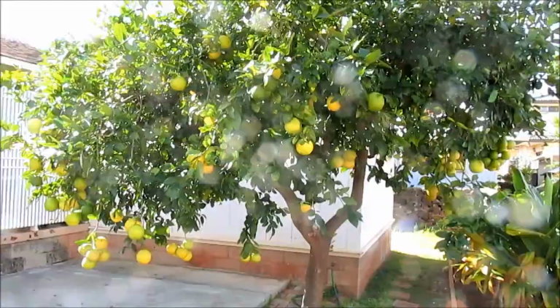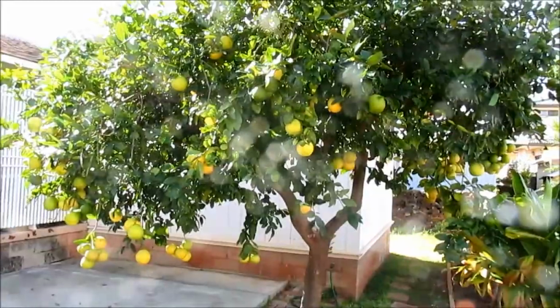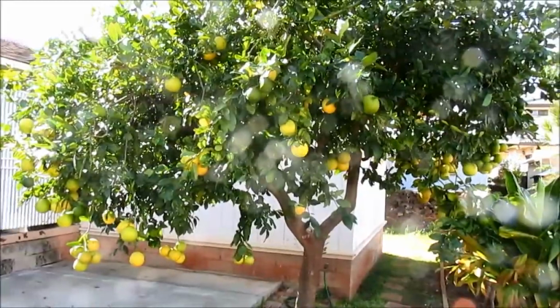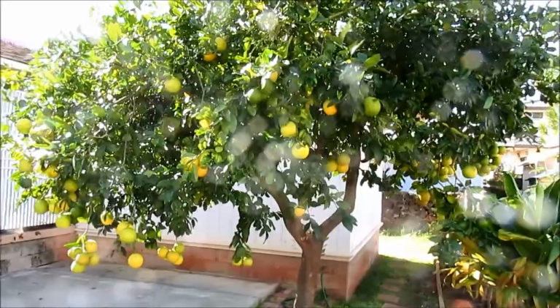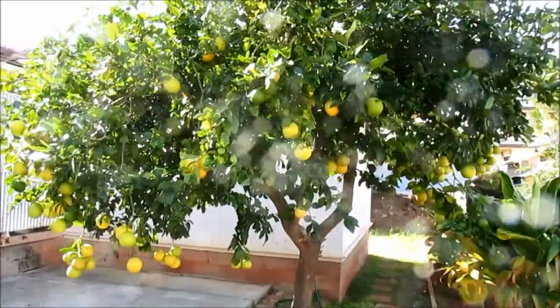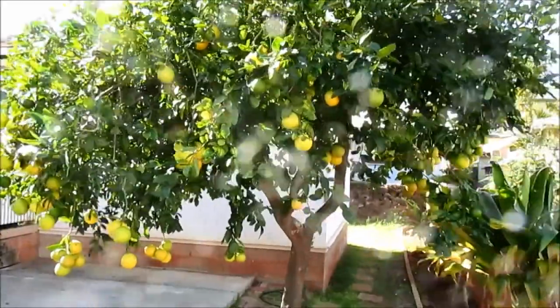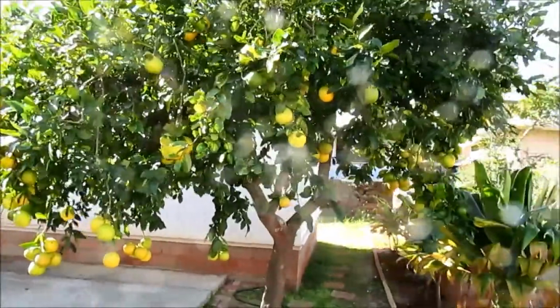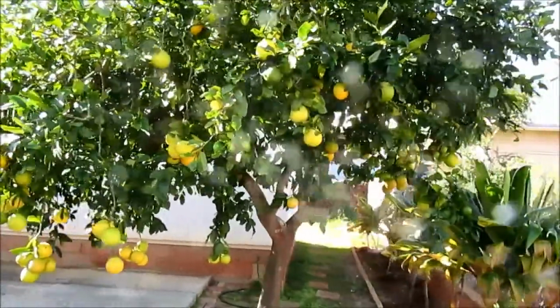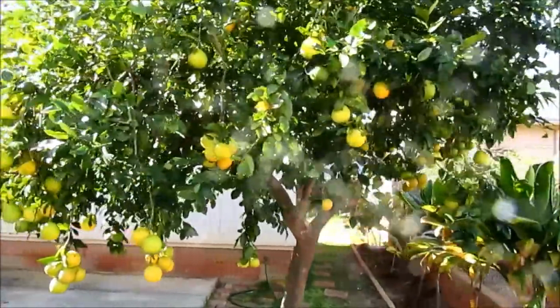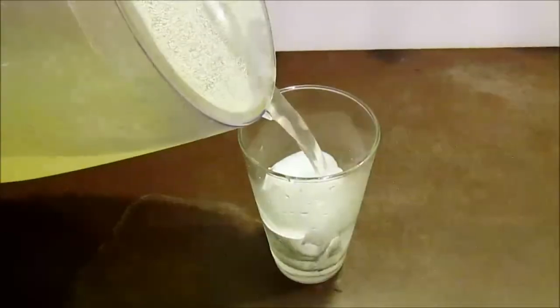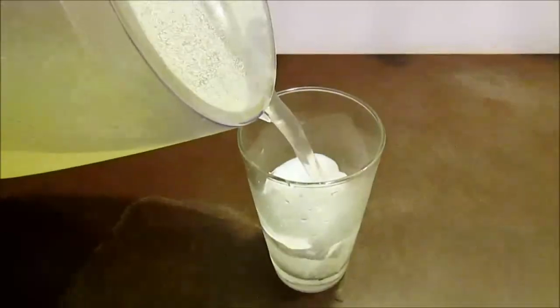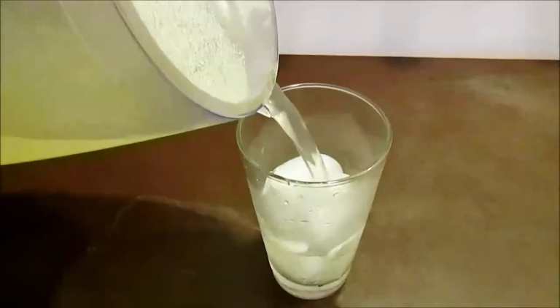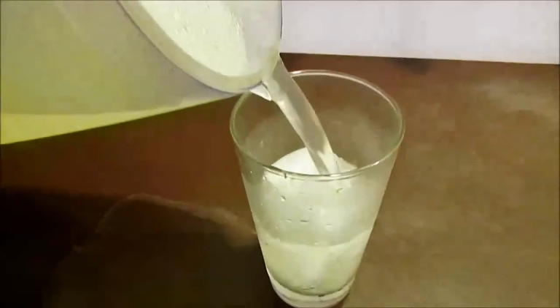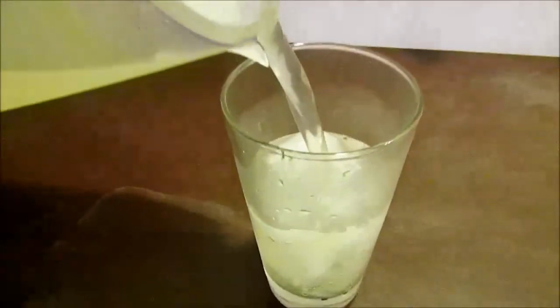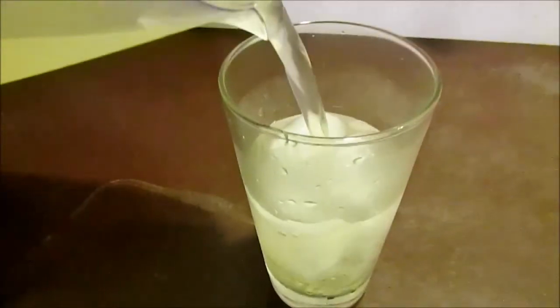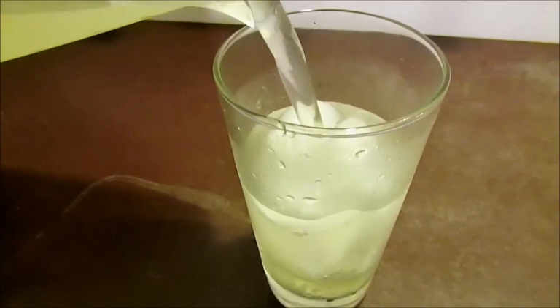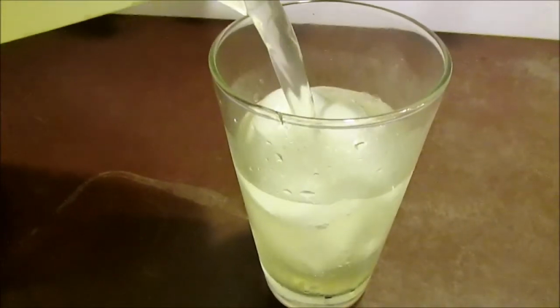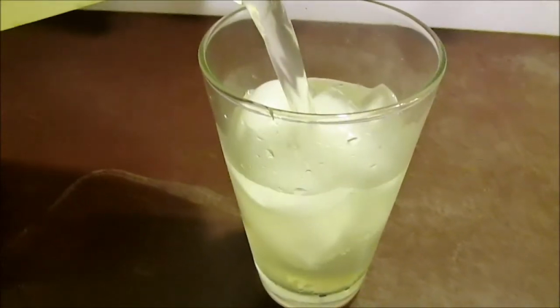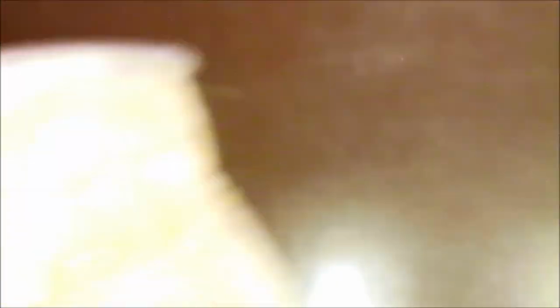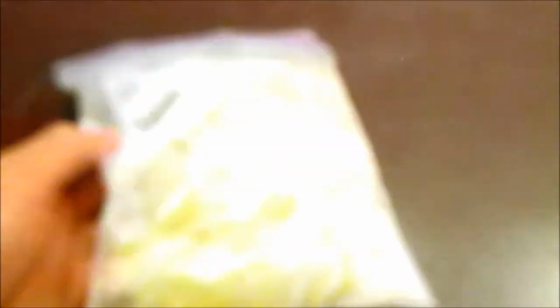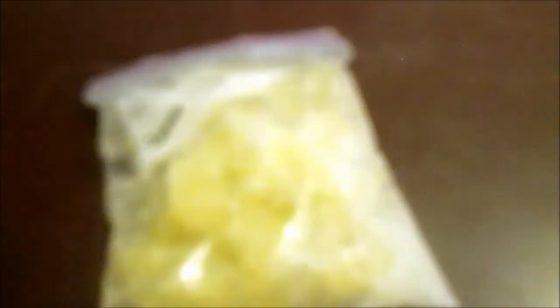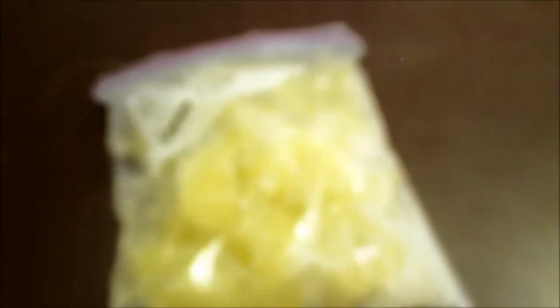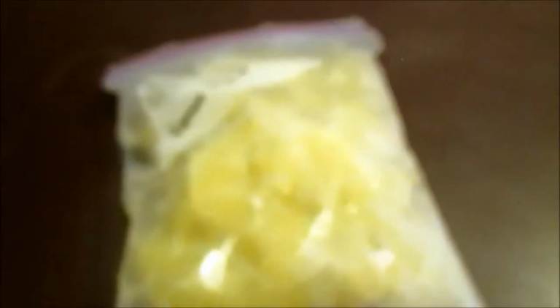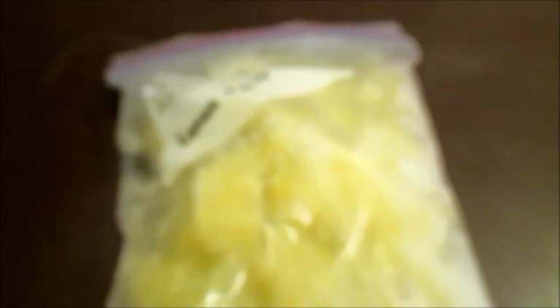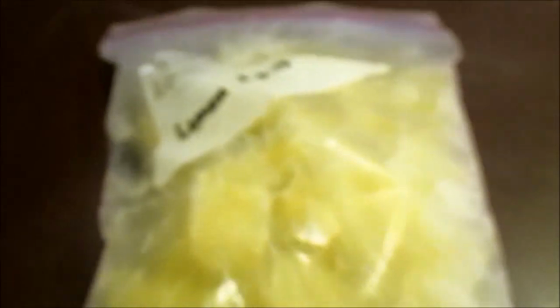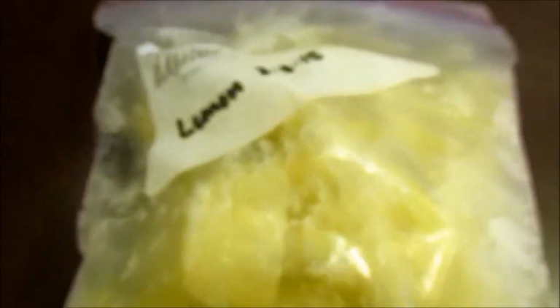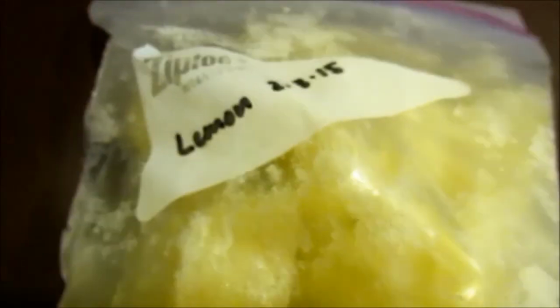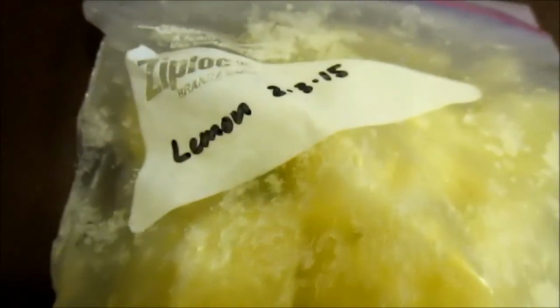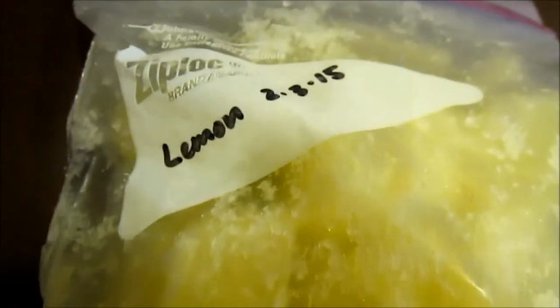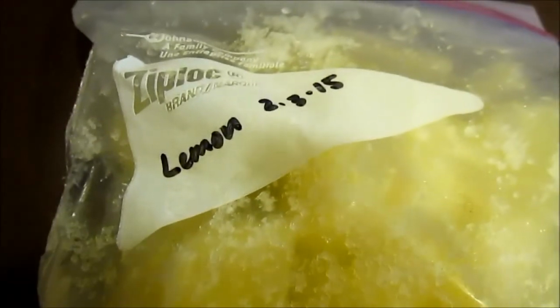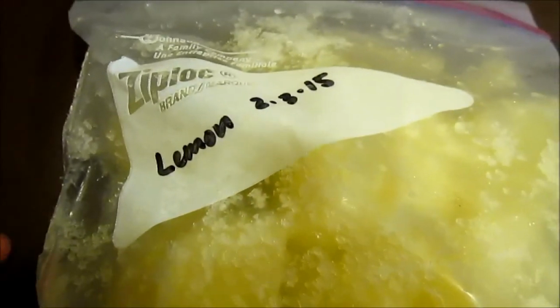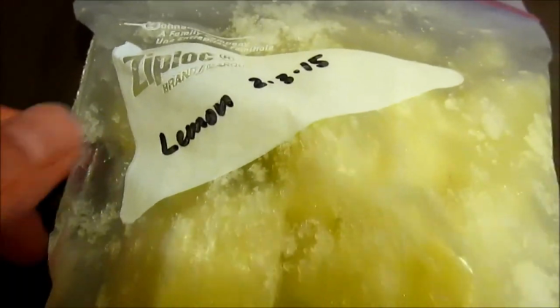This tree is now loaded with lemons, which is great because I like lemonade. I also freeze lemon juice in ice cube trays to save for later, and there's never a problem giving away excess fruit.